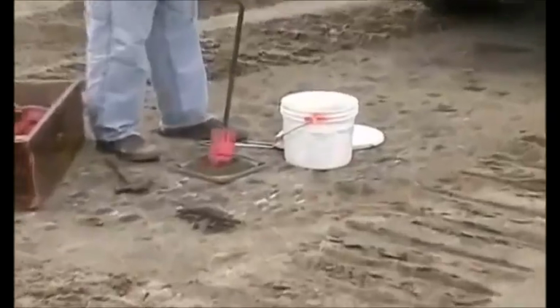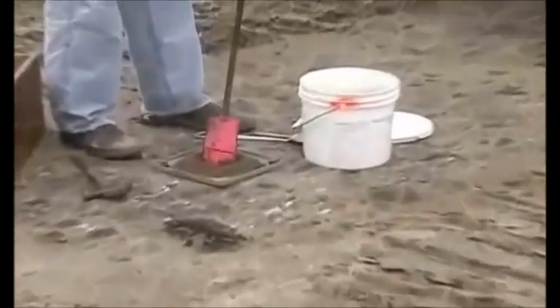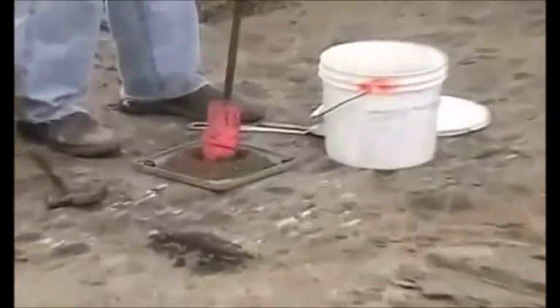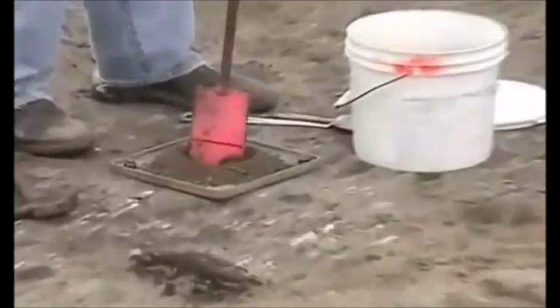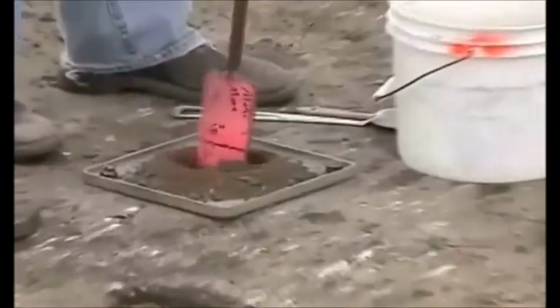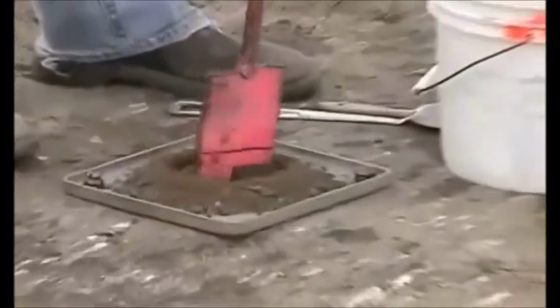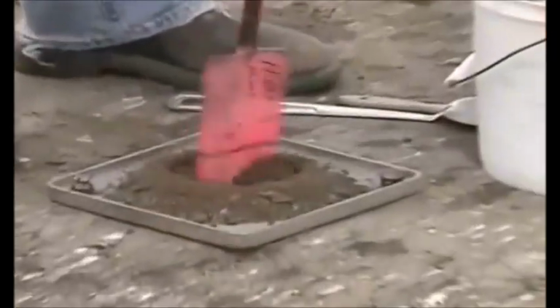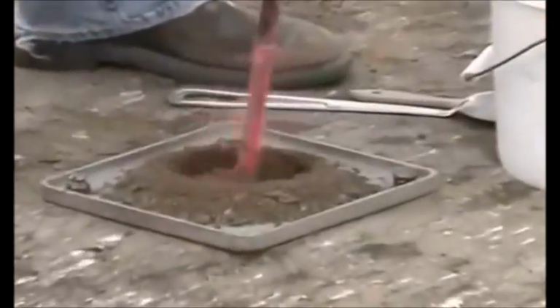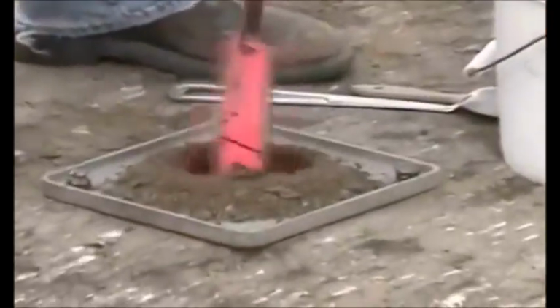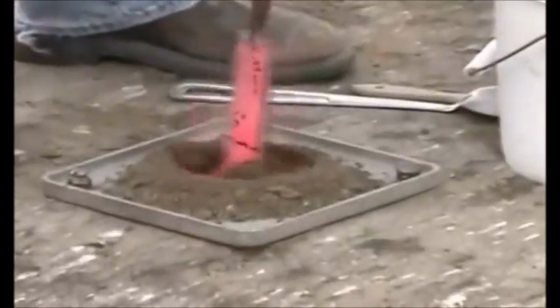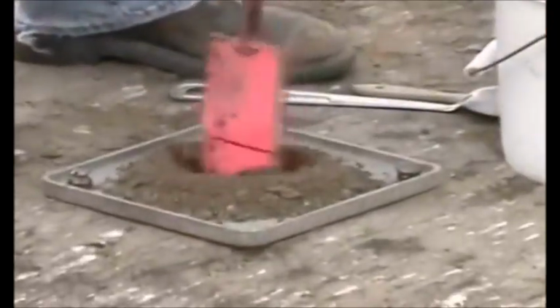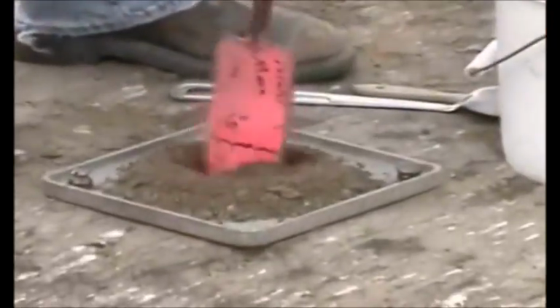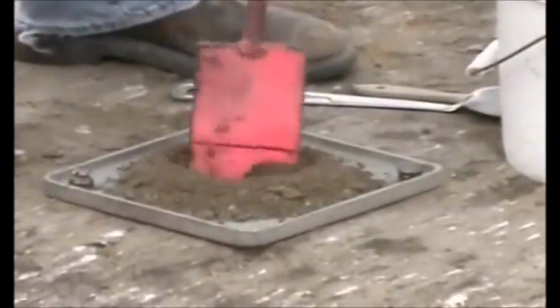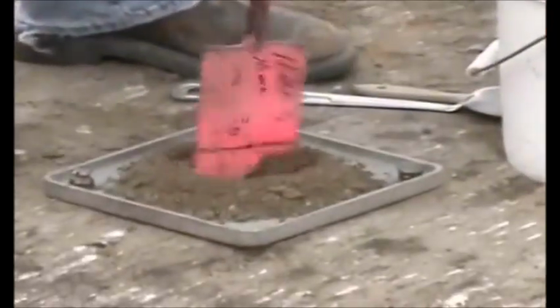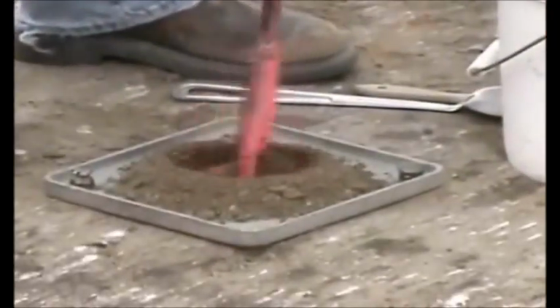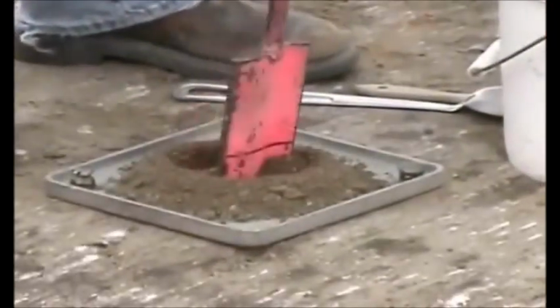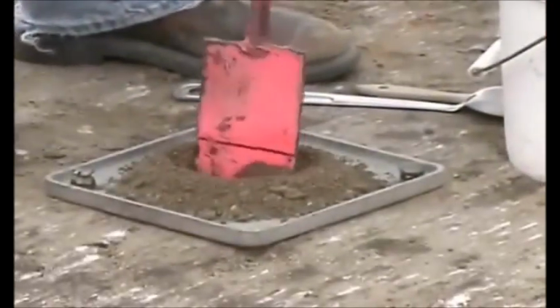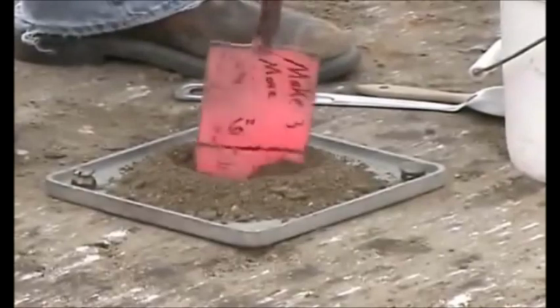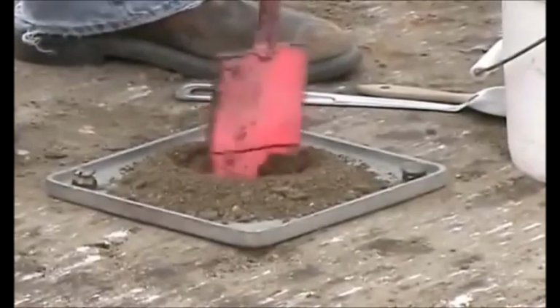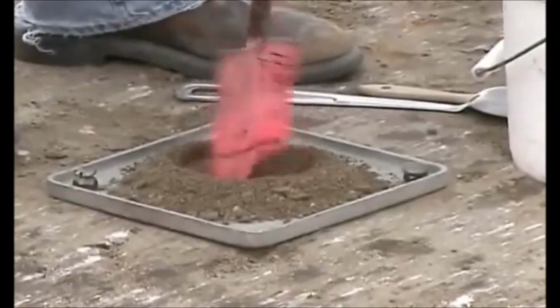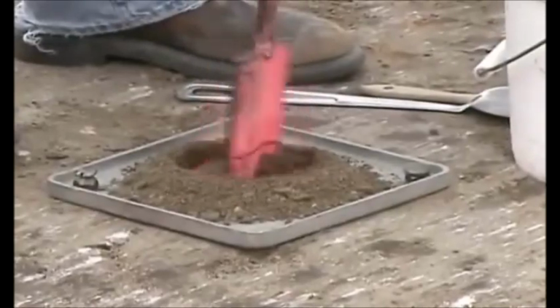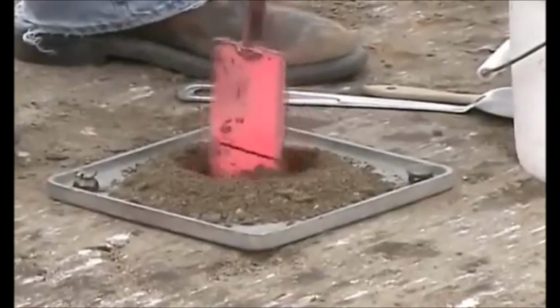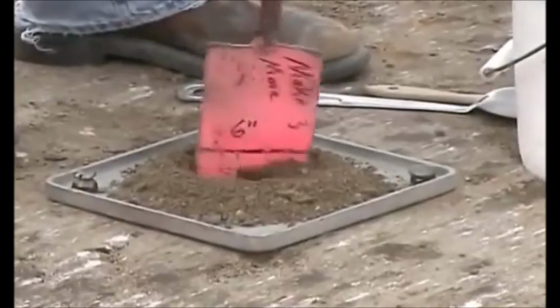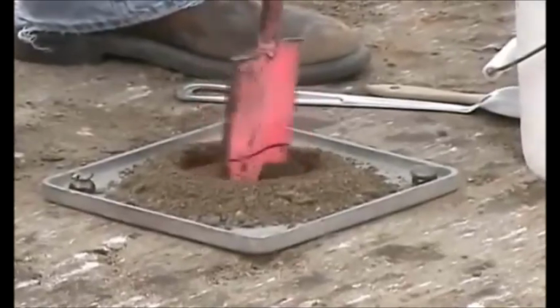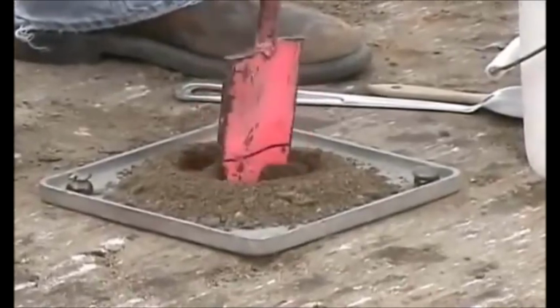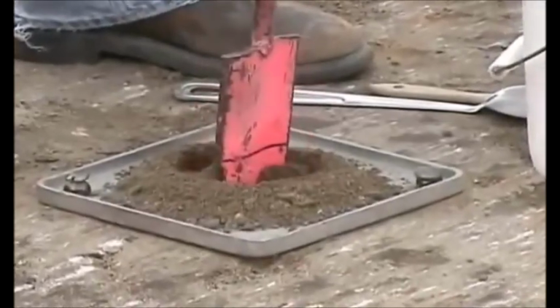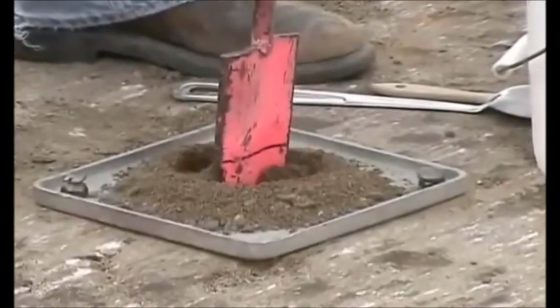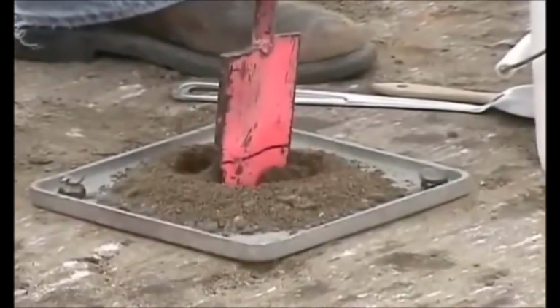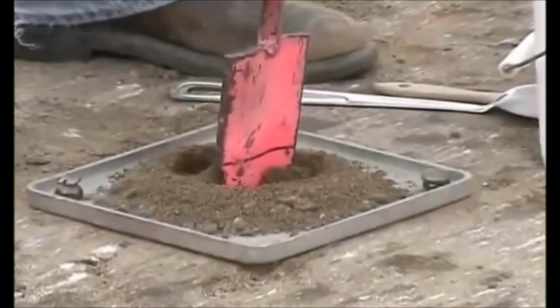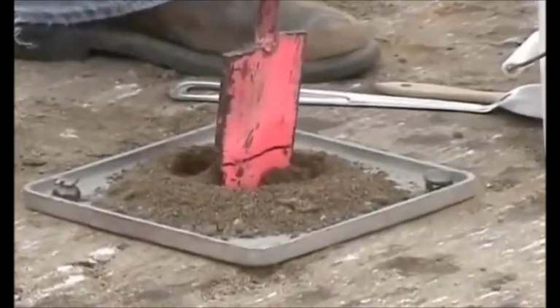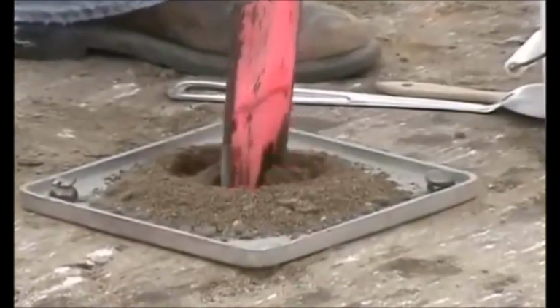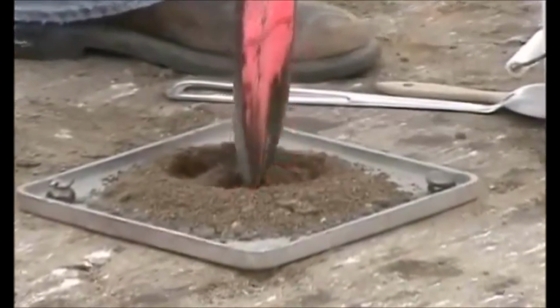An auger makes it much easier to dig through the compacted soil. Depth markings on the auger, such as shown here, help to ensure the proper depth is reached.